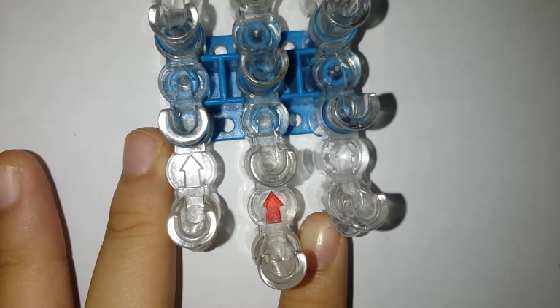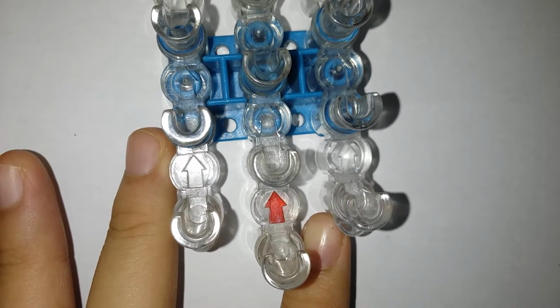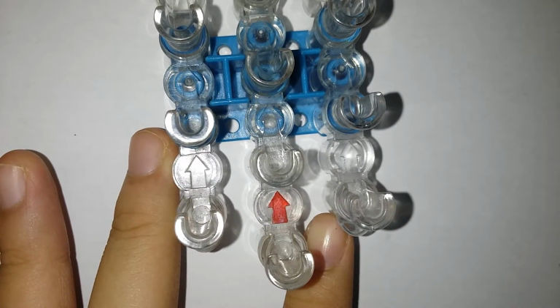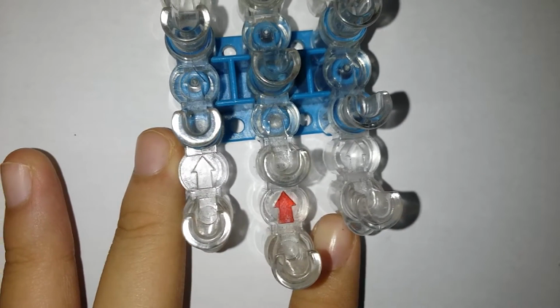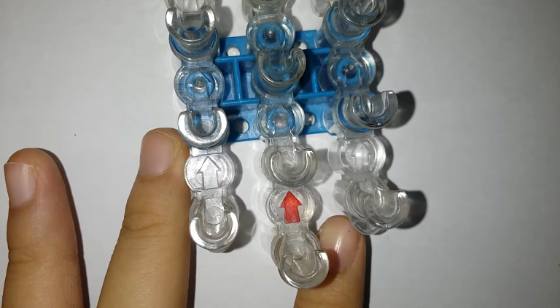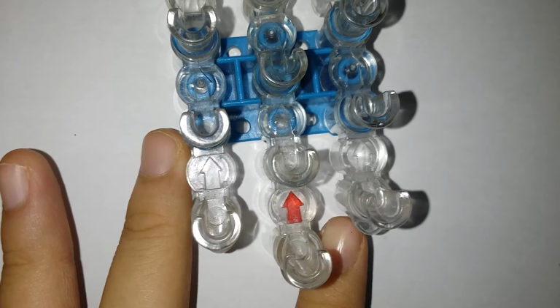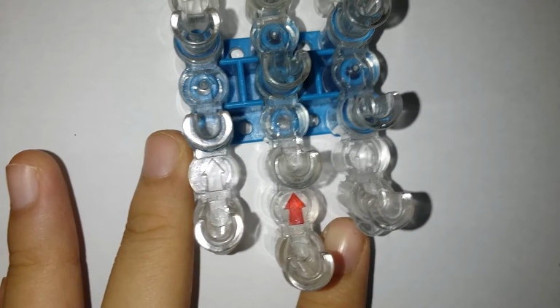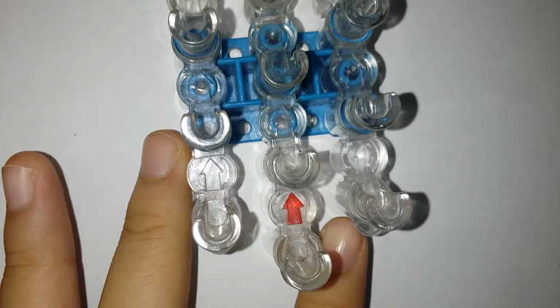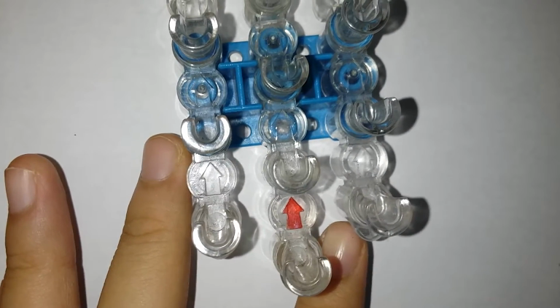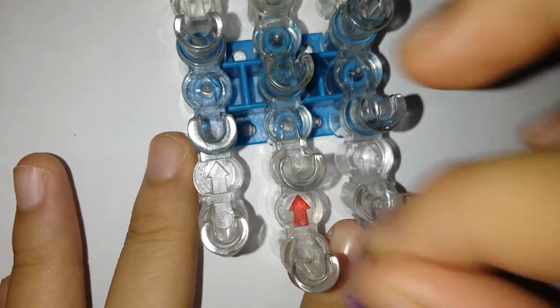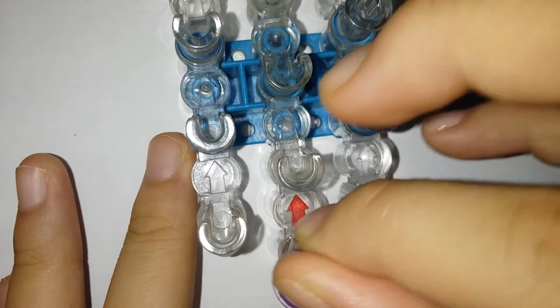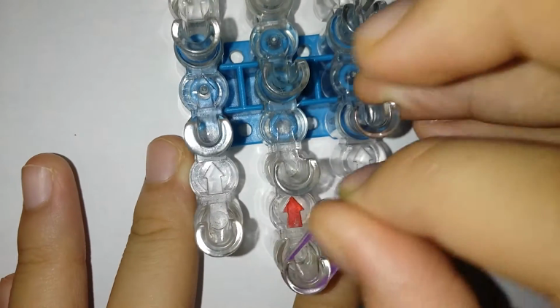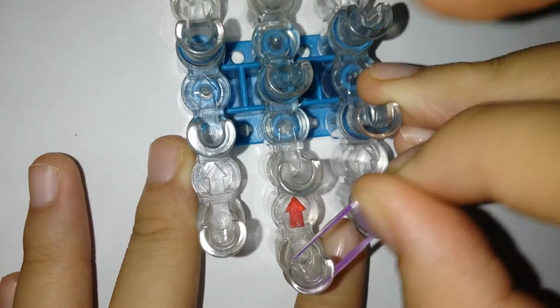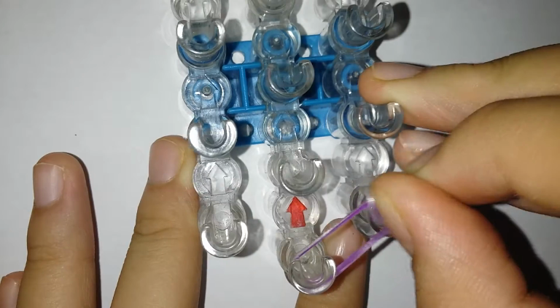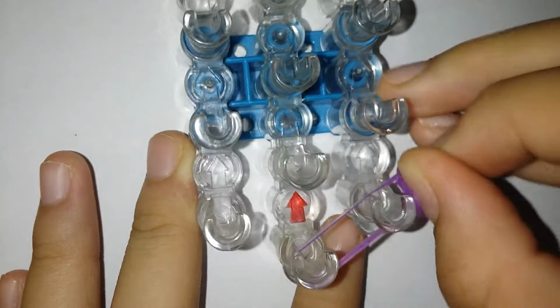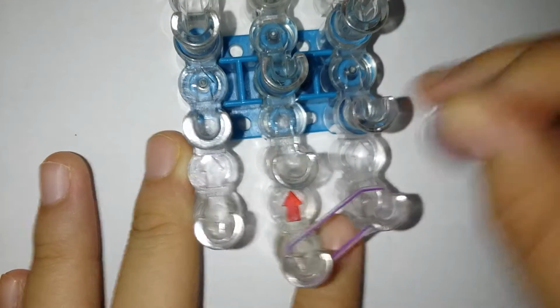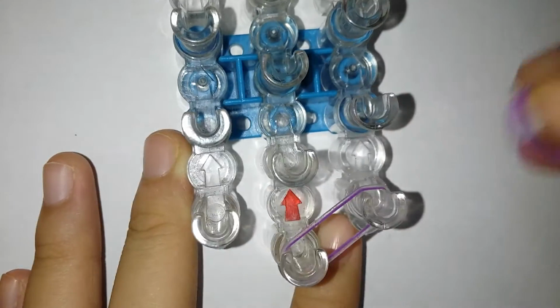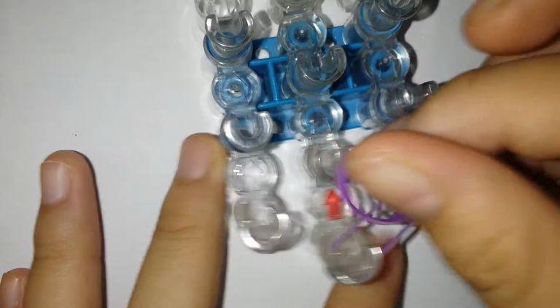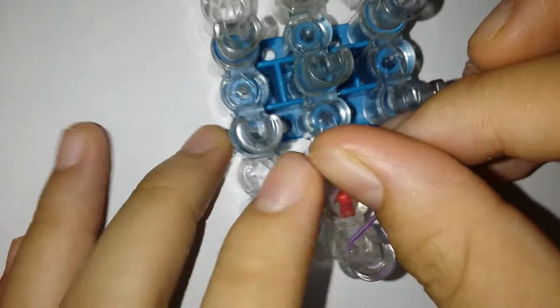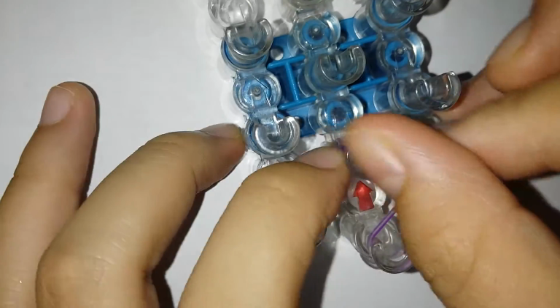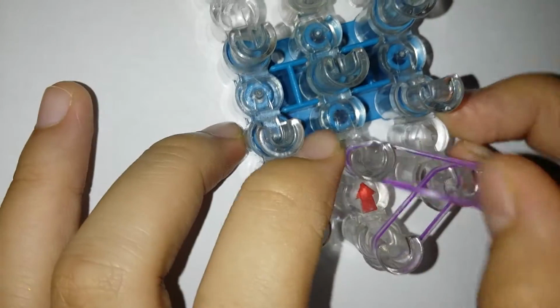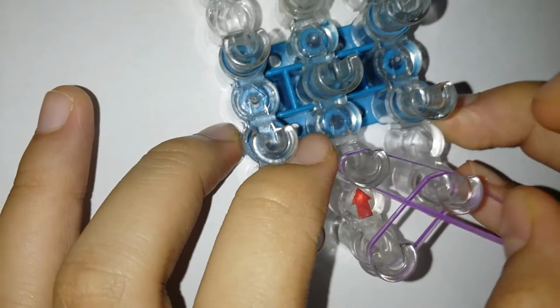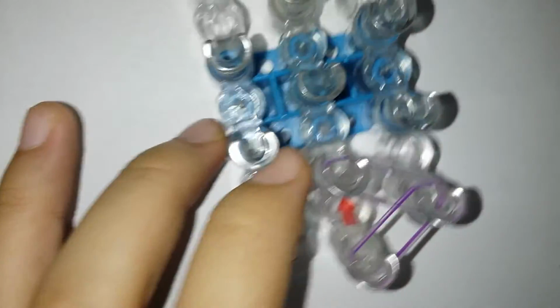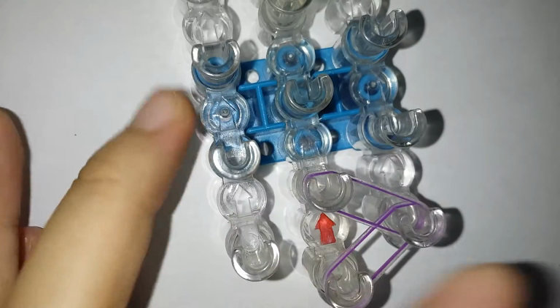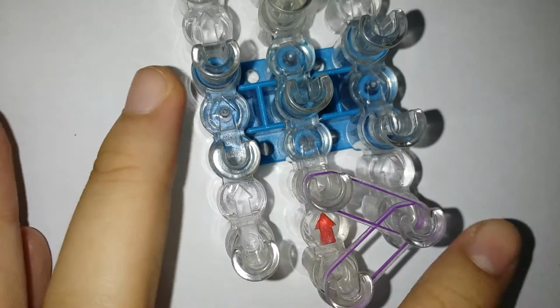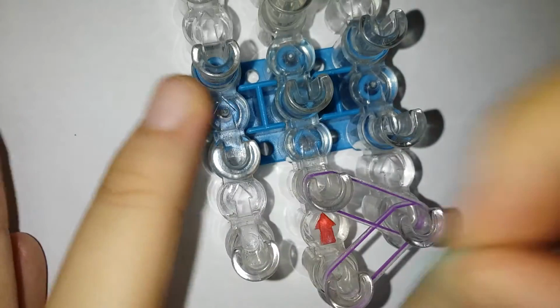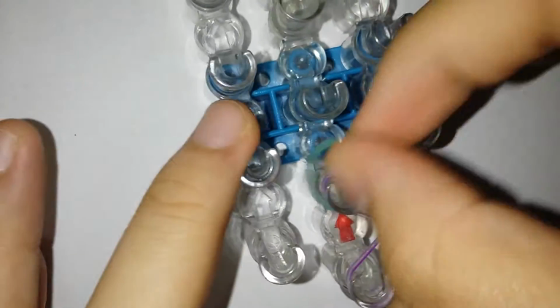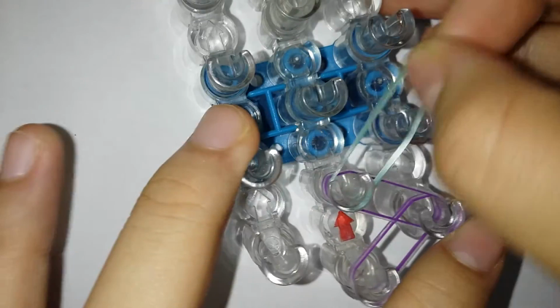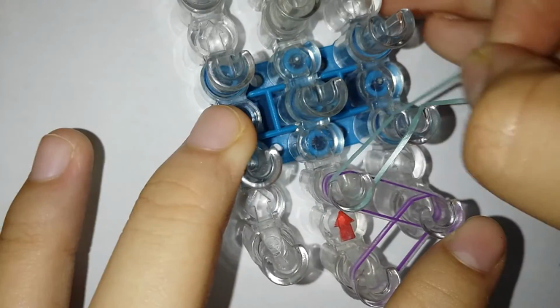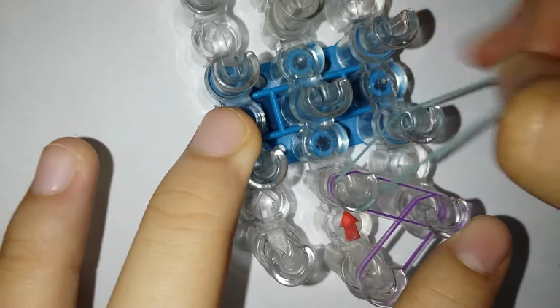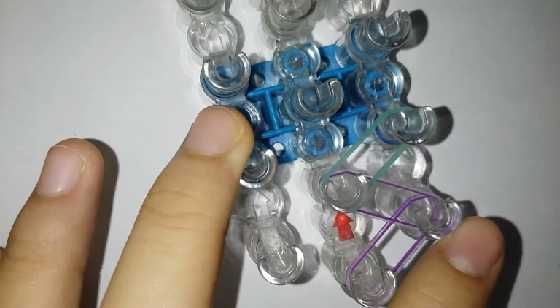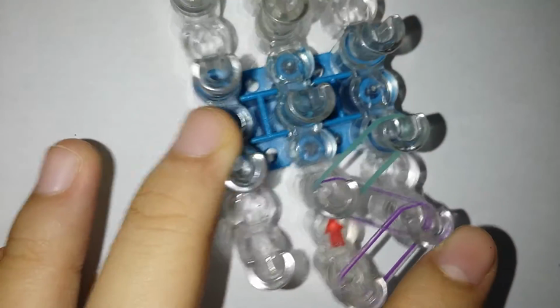I'm first gonna be using the purple sweets and I'm just gonna go there and make a normal single chain all the way up.